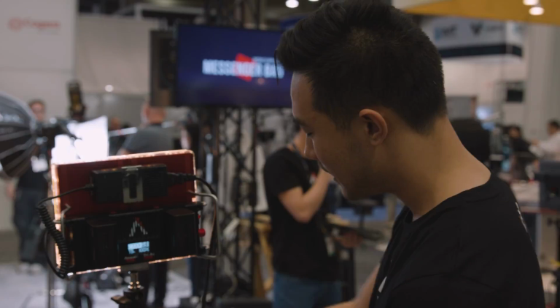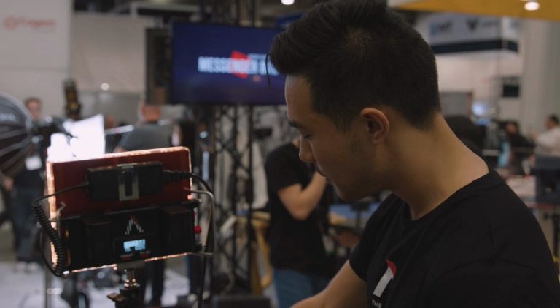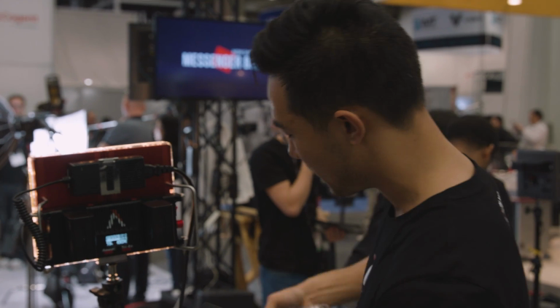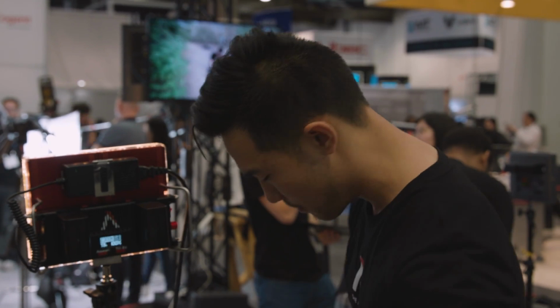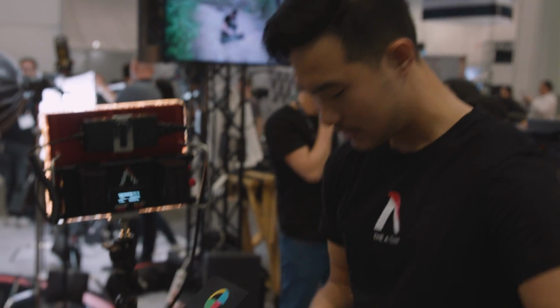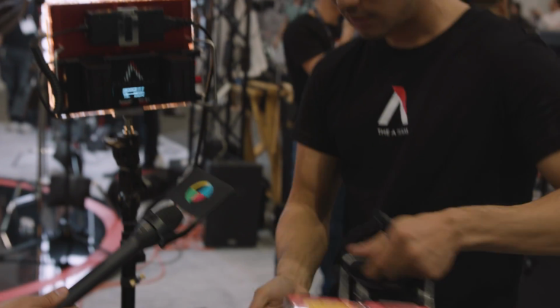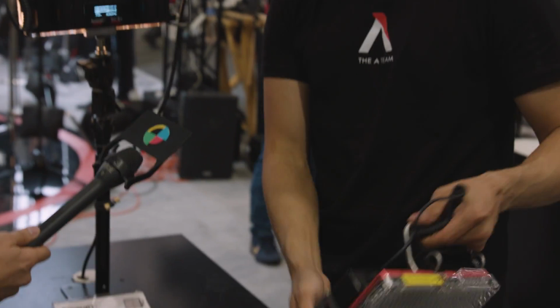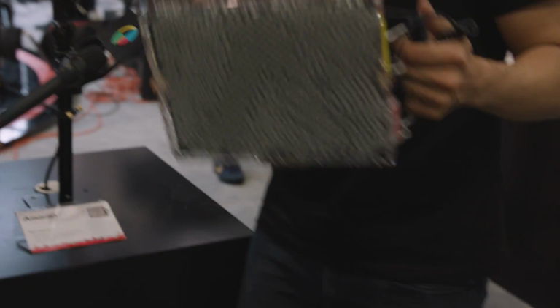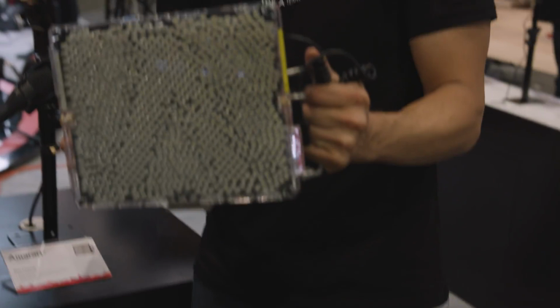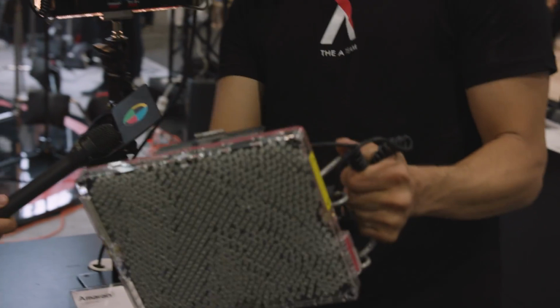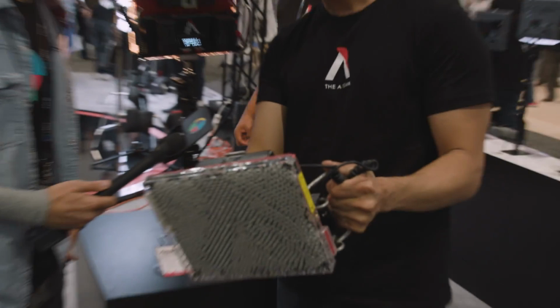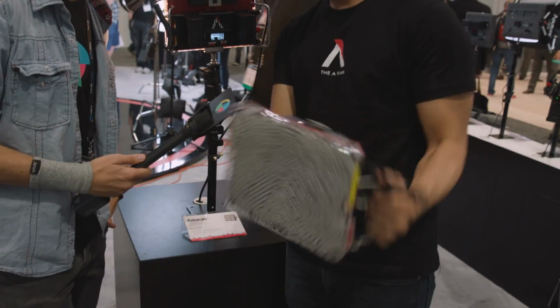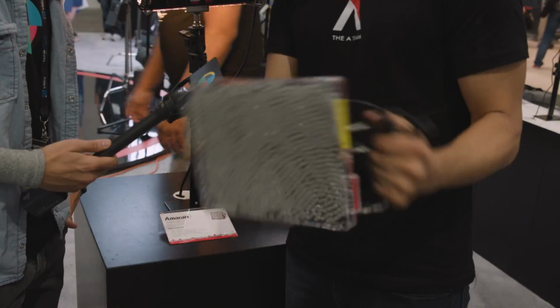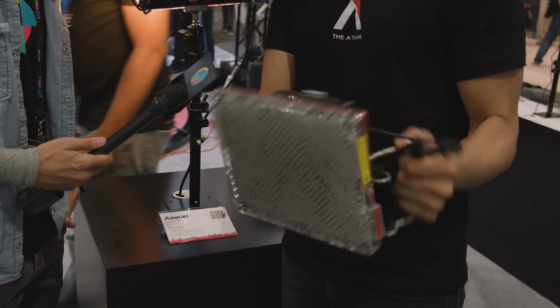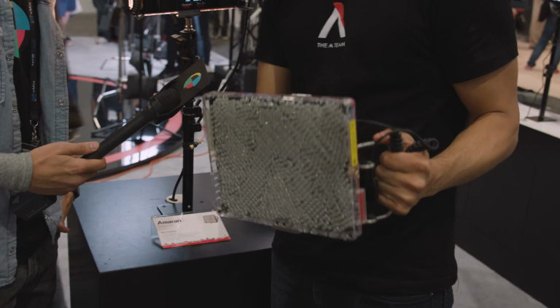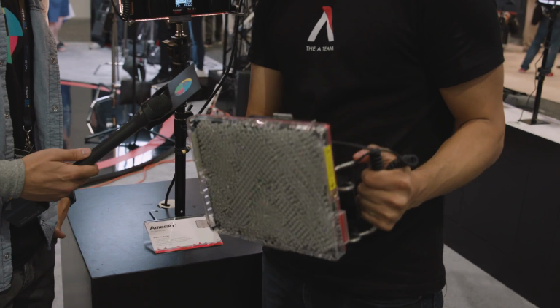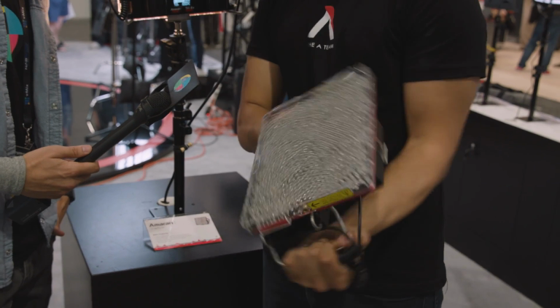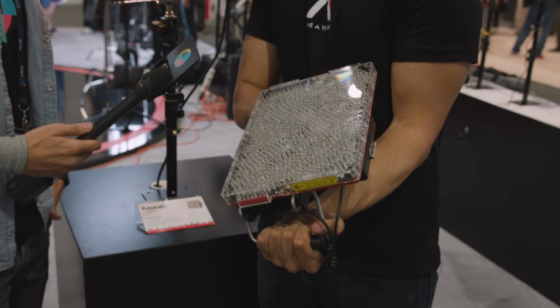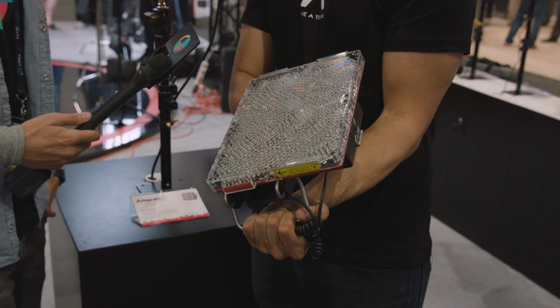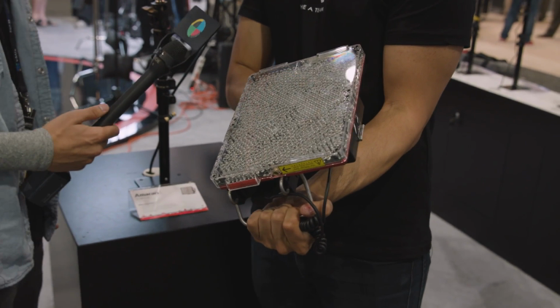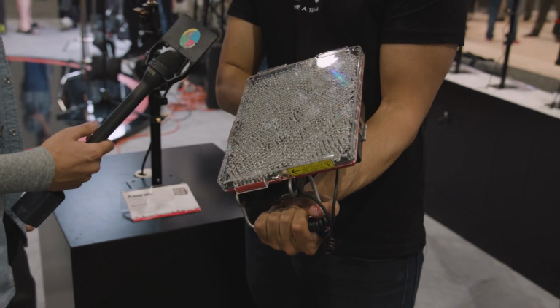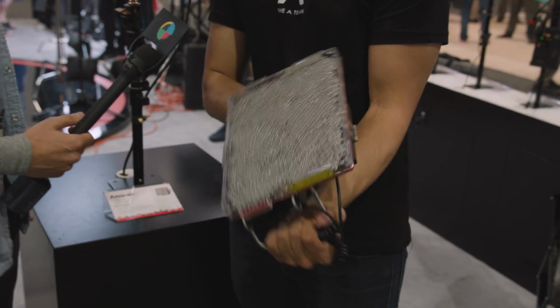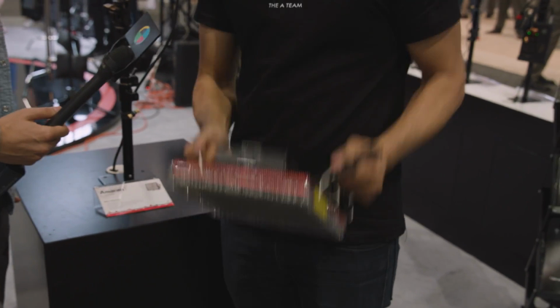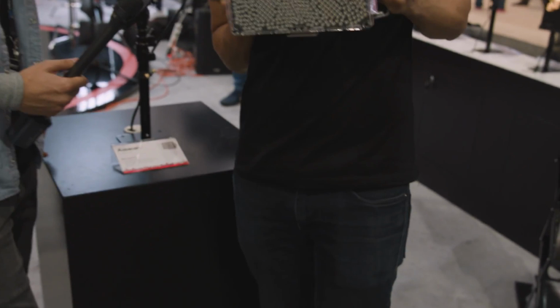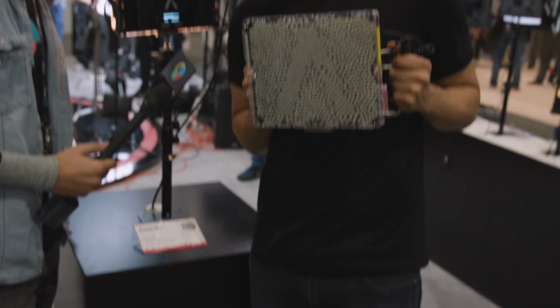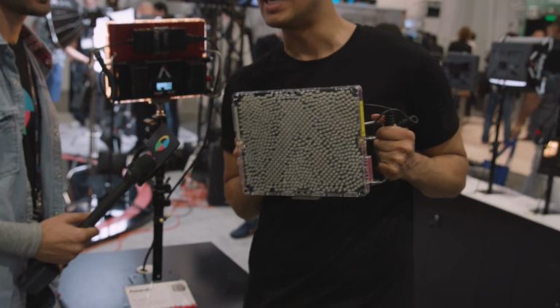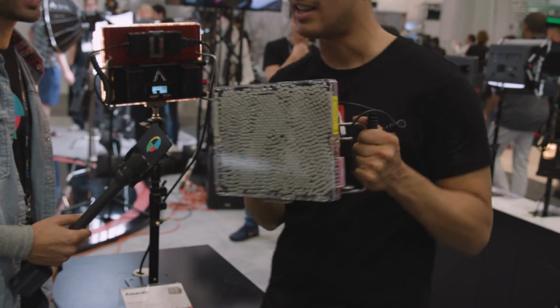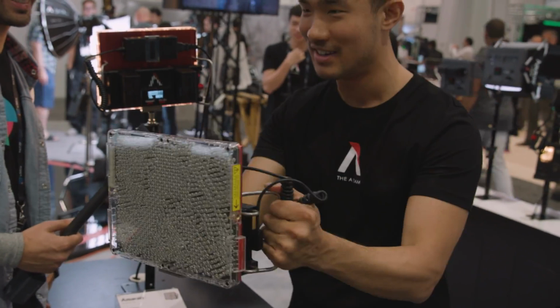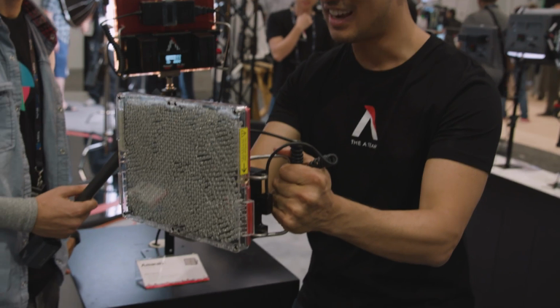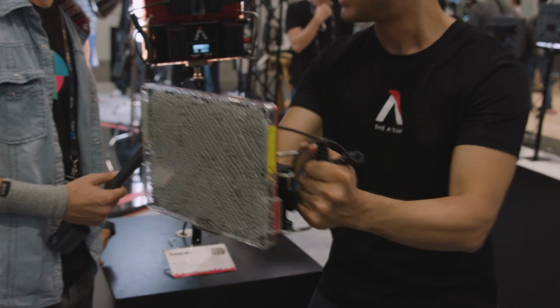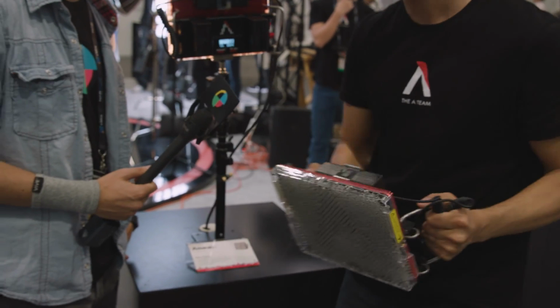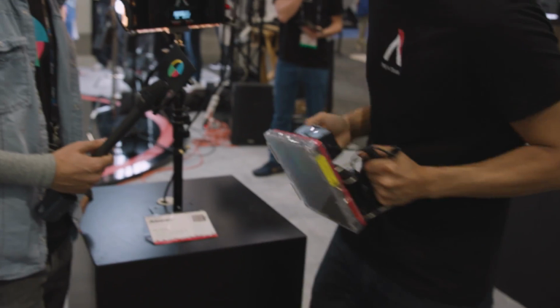They're super portable — I can hold these up. They come with two handles and two stands. Super easy, very portable. They're the size of an iPad. Hollywood-friendly. So if you want to have your PA stand in a line like this, you can do that too.